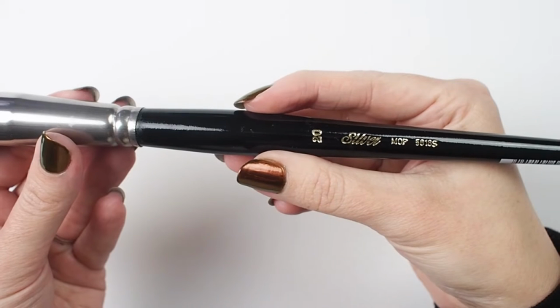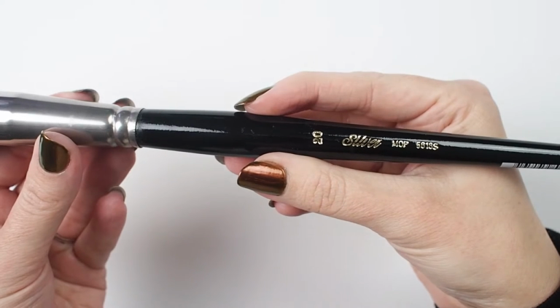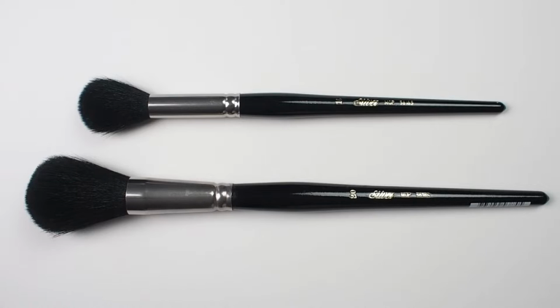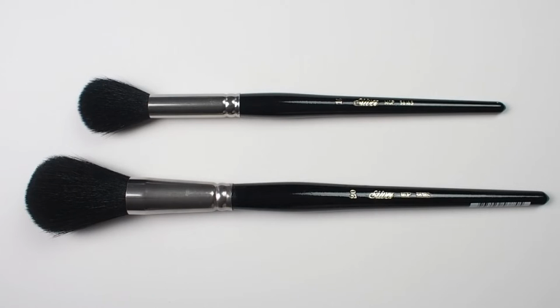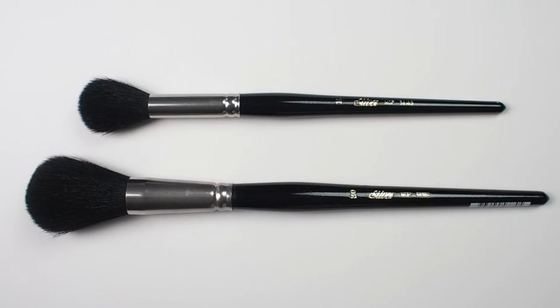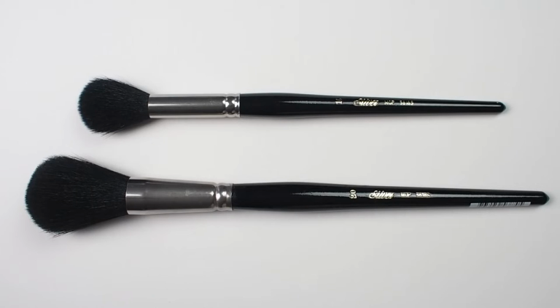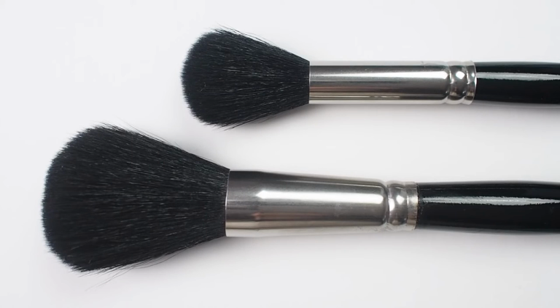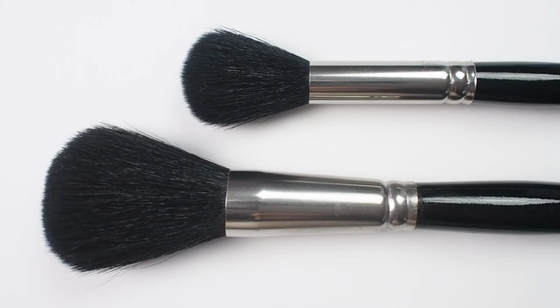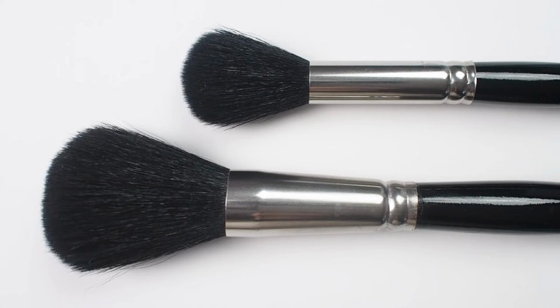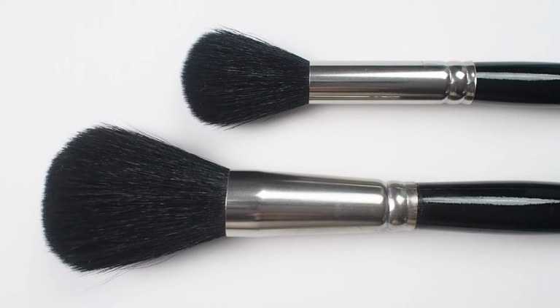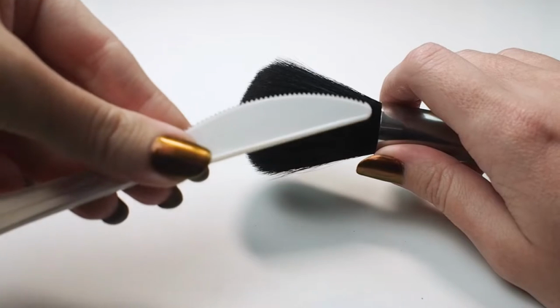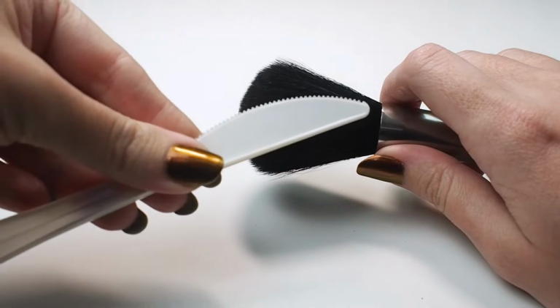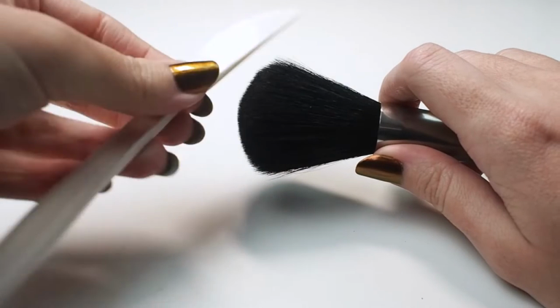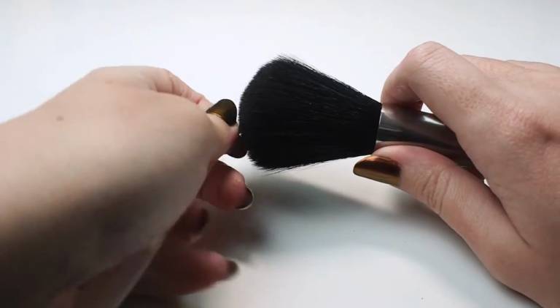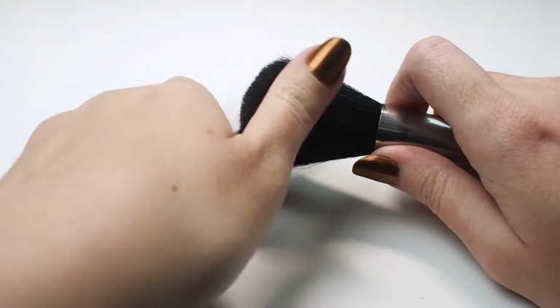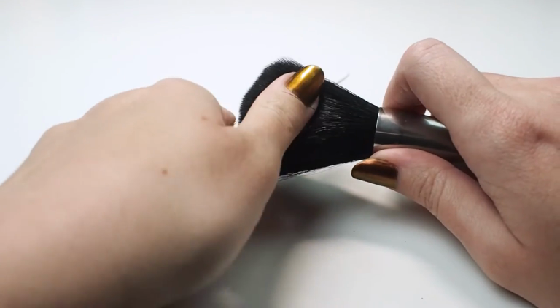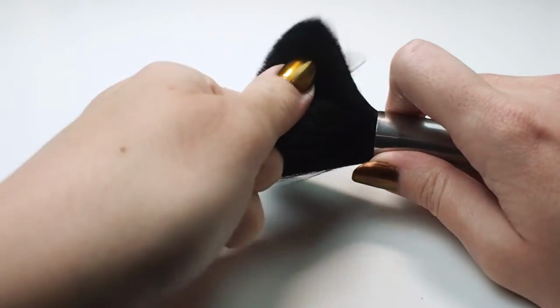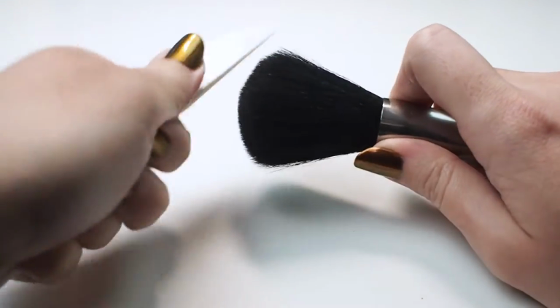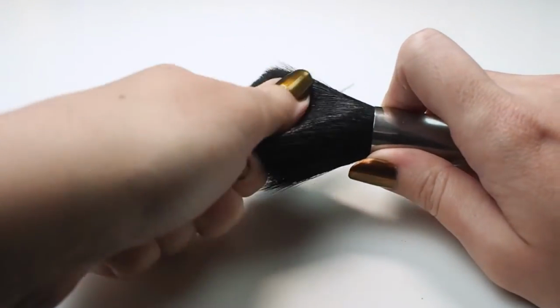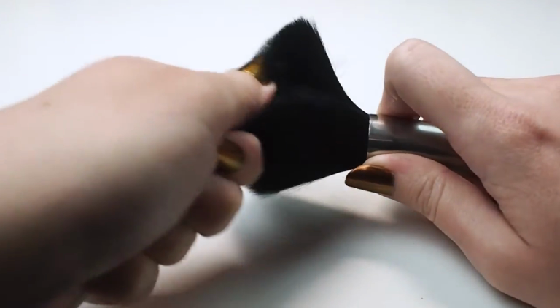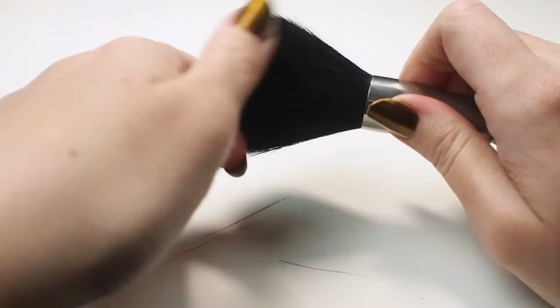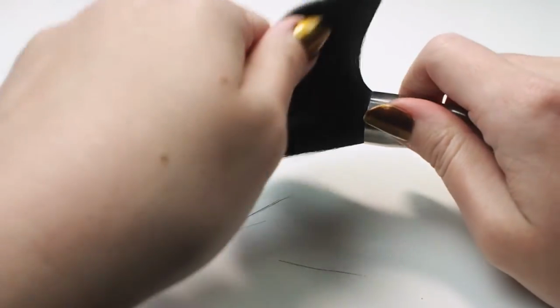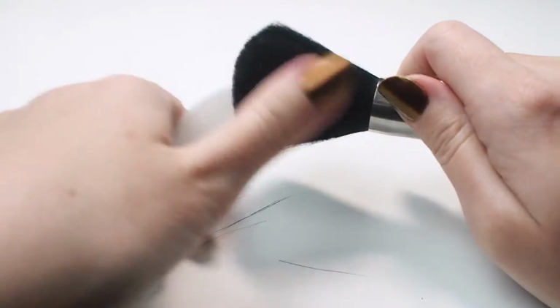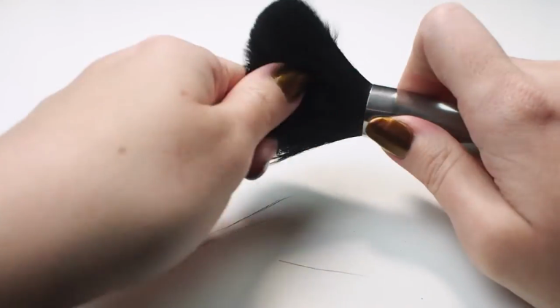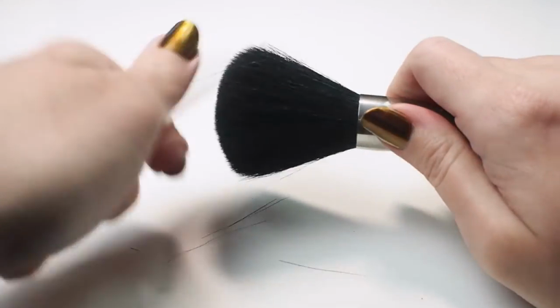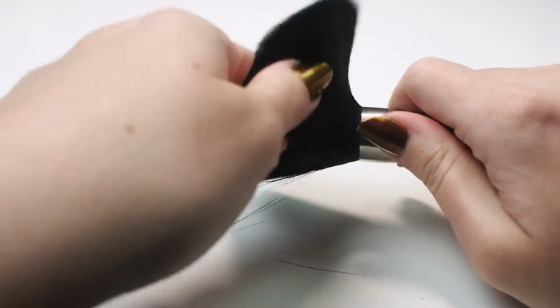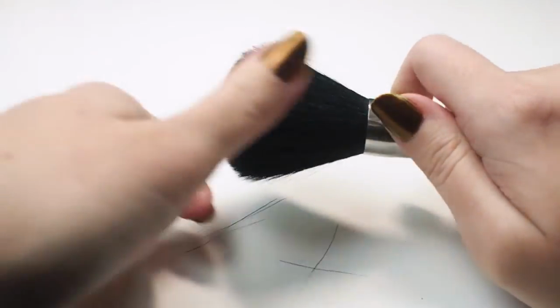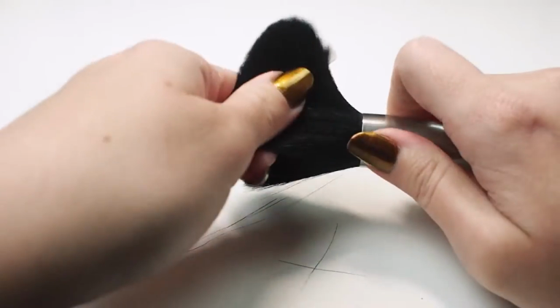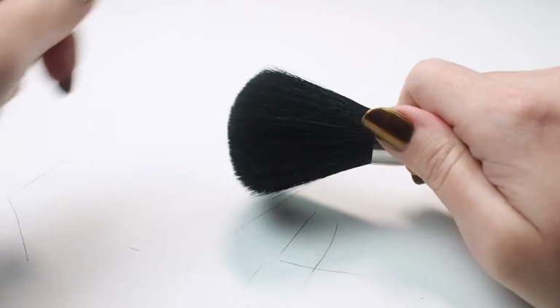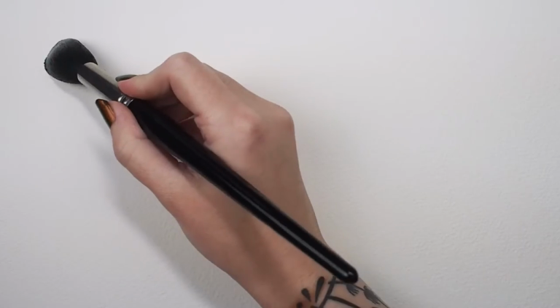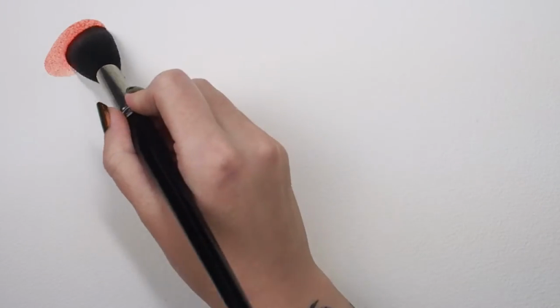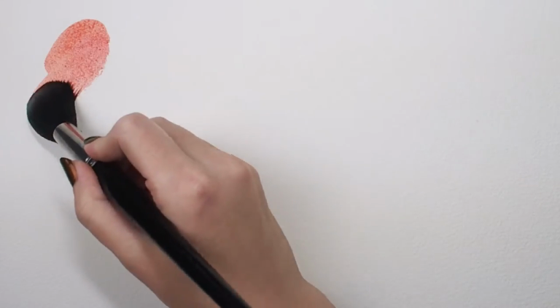Before you start using your mop brush, it's a good idea to use a technique called knifing to remove any hairs that may be loose so that they don't end up in your painting later. I use the back of a butter knife and simply combed through the brush head a few times.